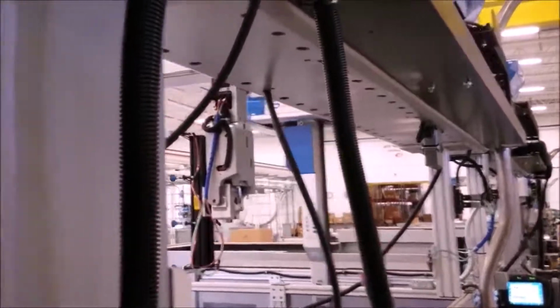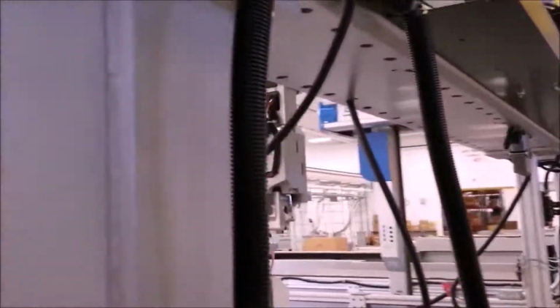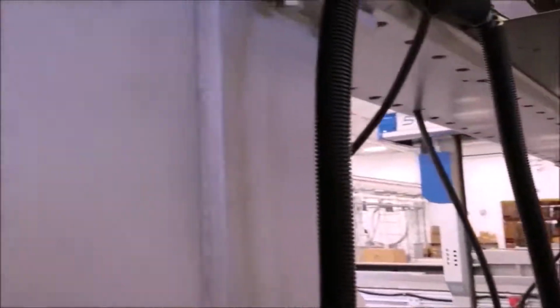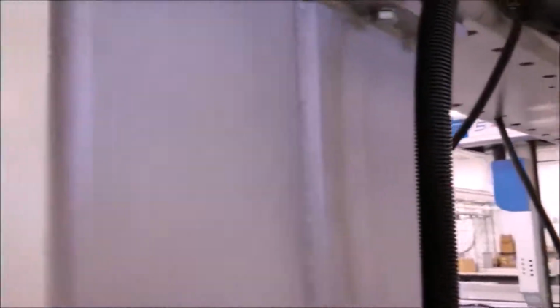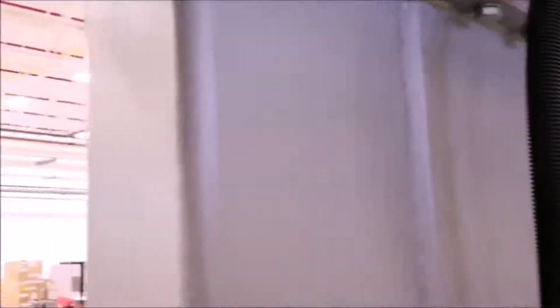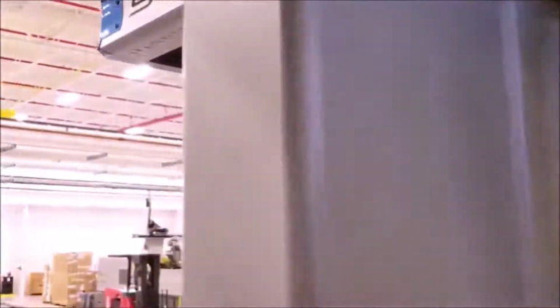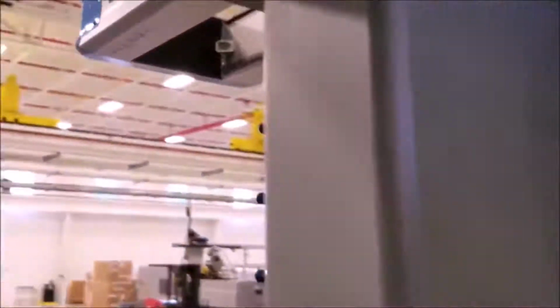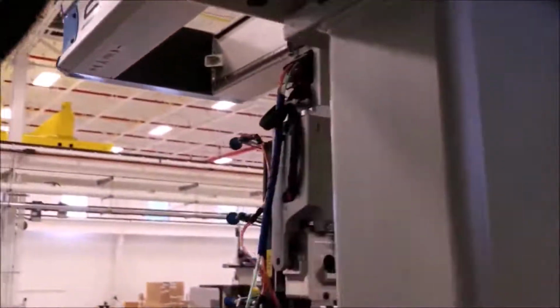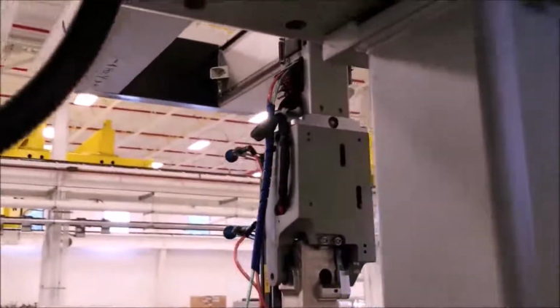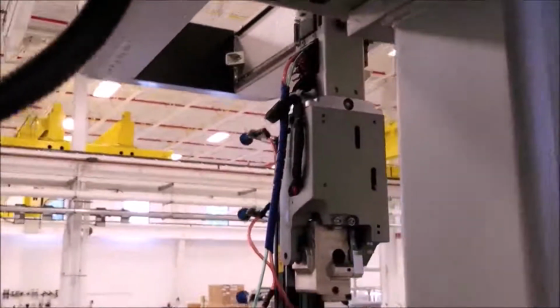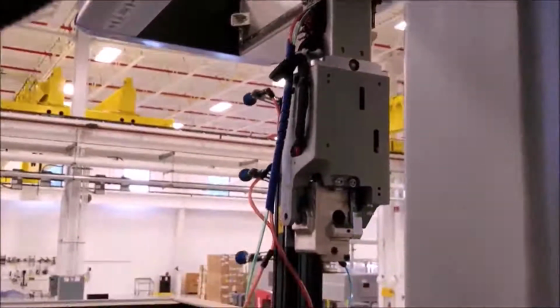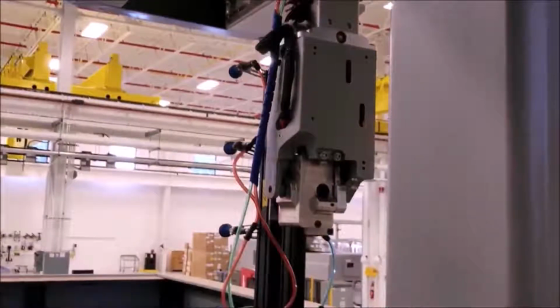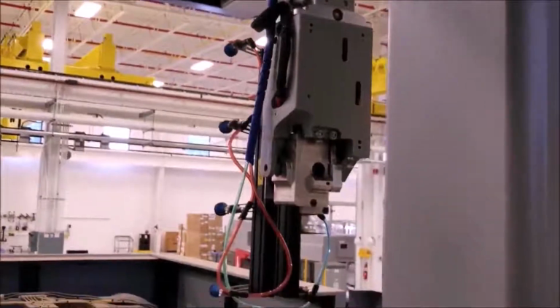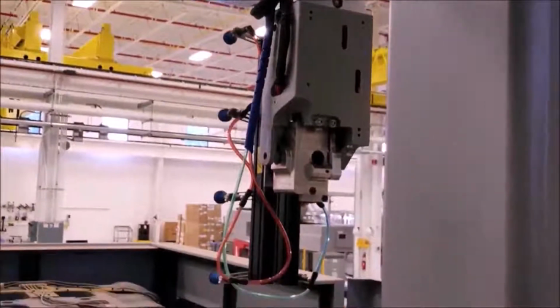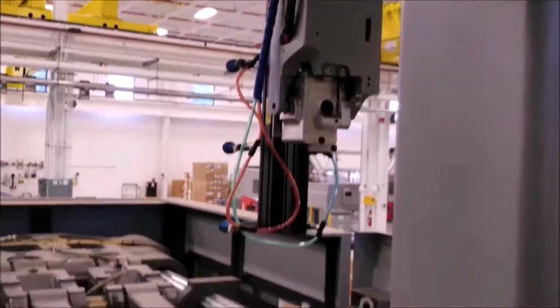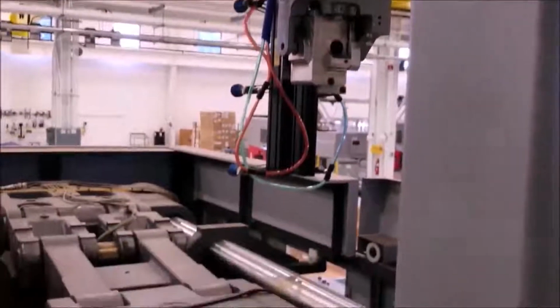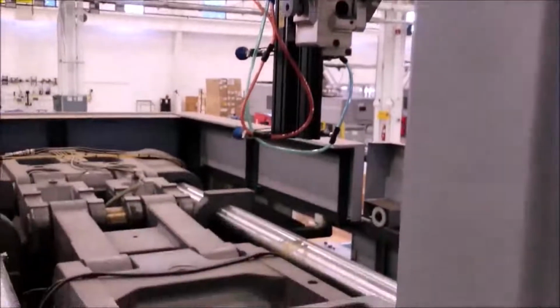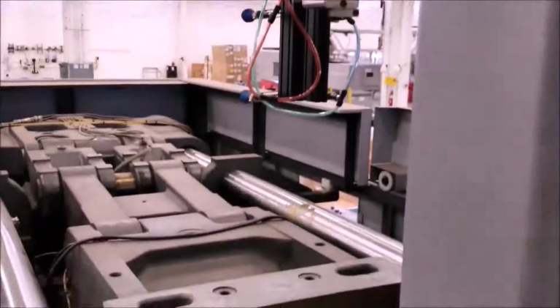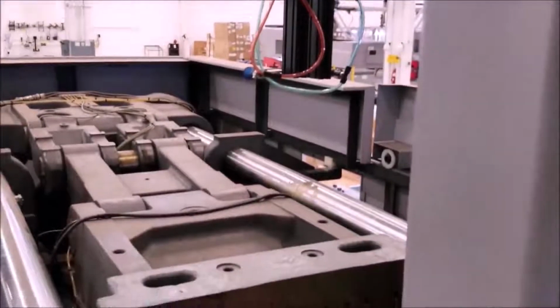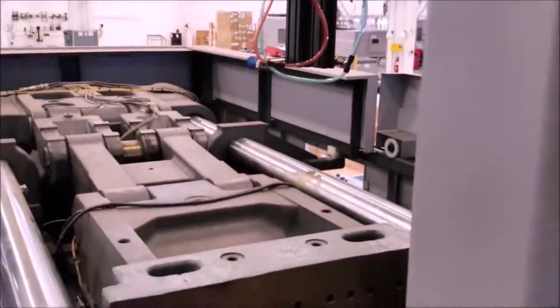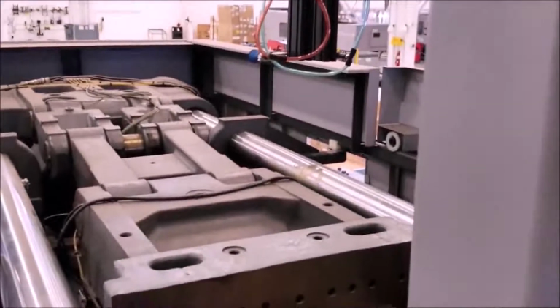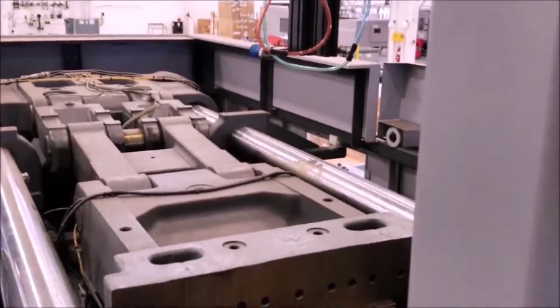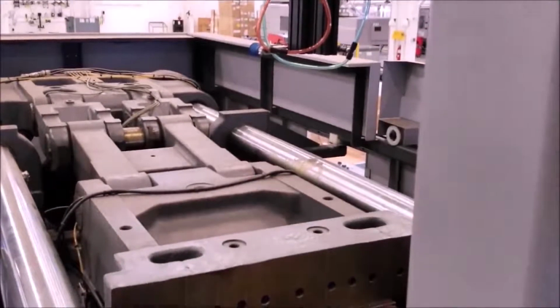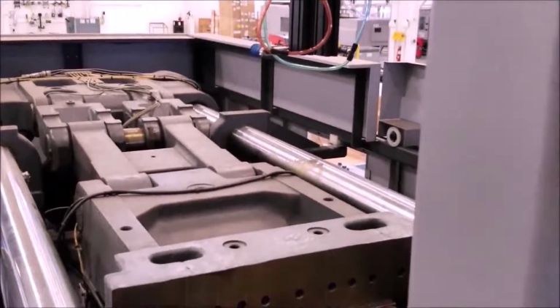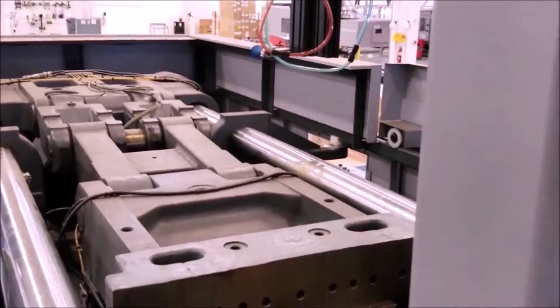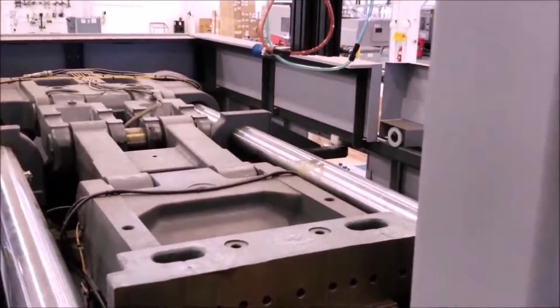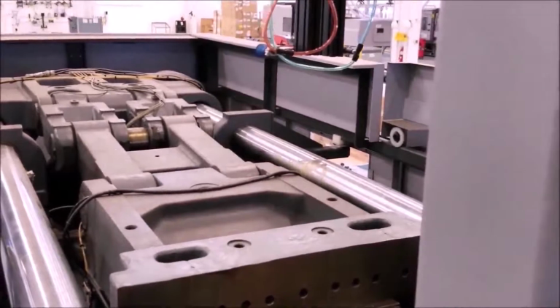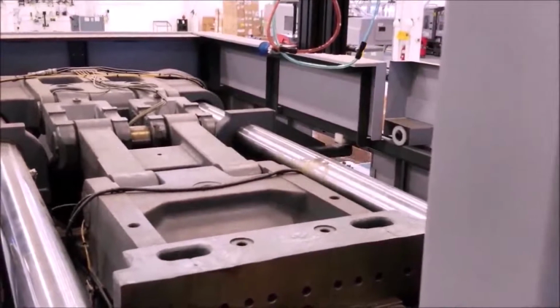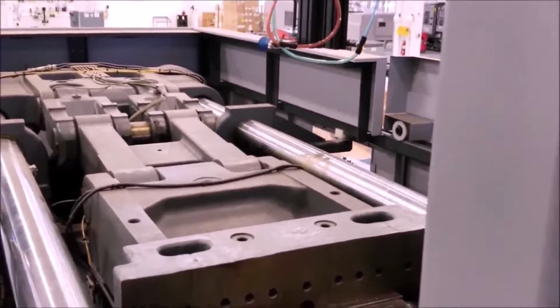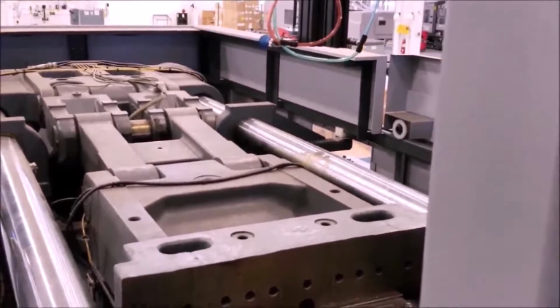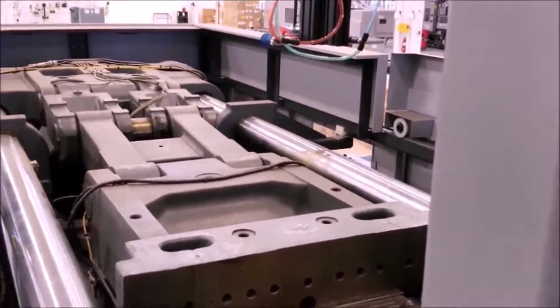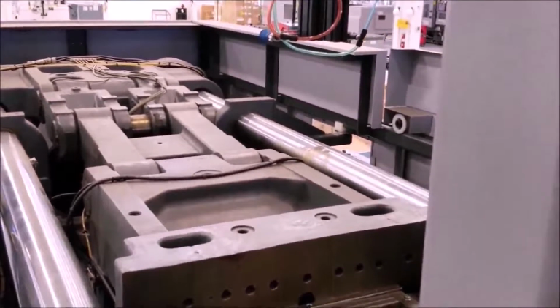The operator will later inspect and package the parts. I'm standing behind some supports for the robot and I'm in no danger of getting hit — the robot can't move back here. Now we're looking down onto the top of the machine.